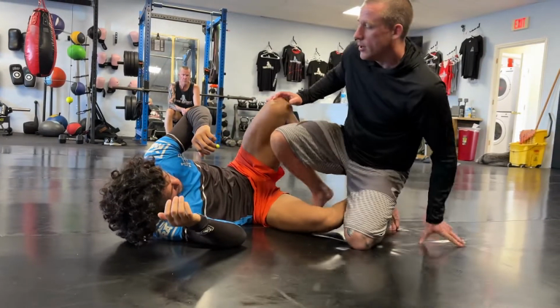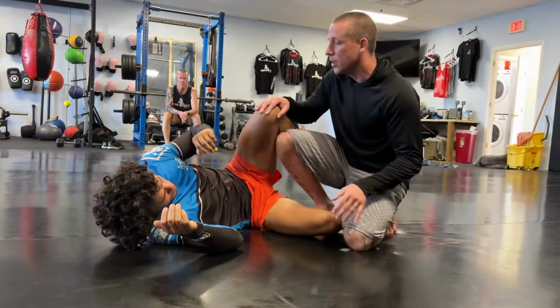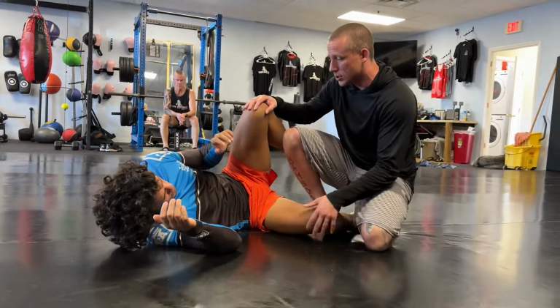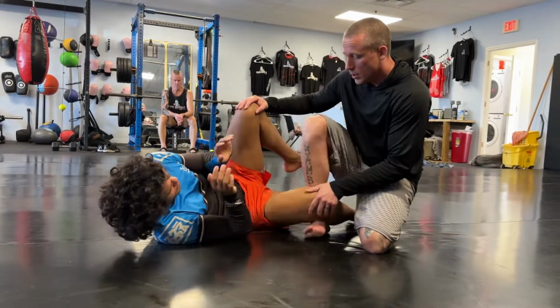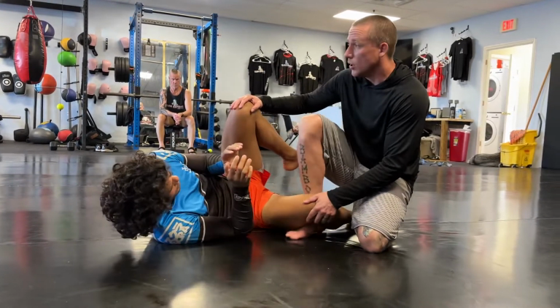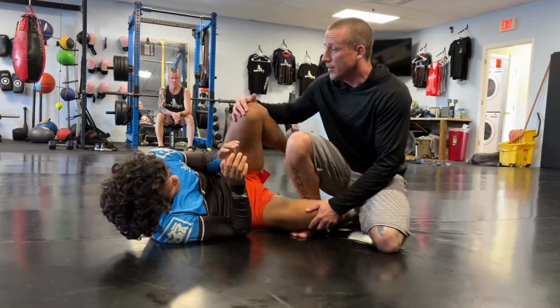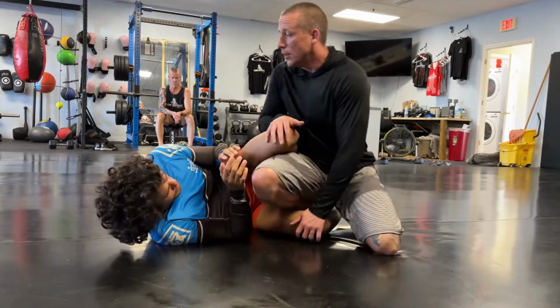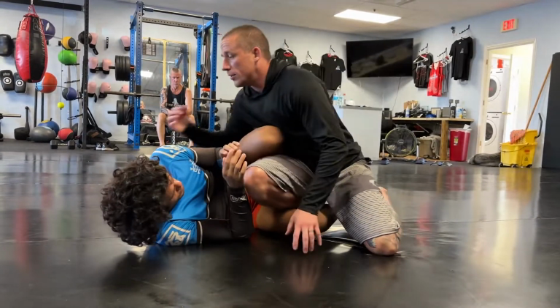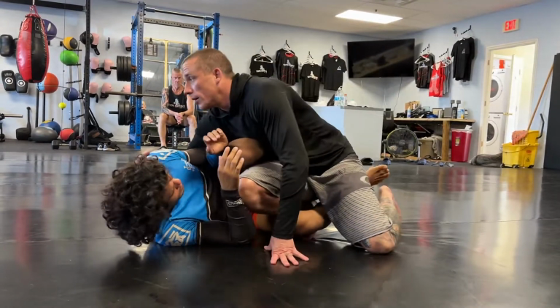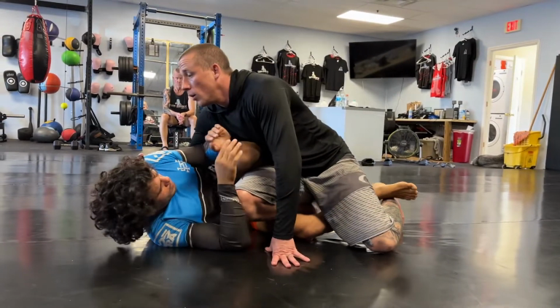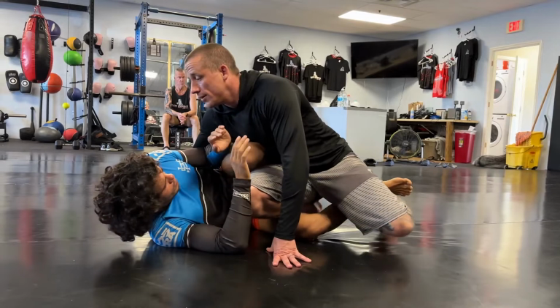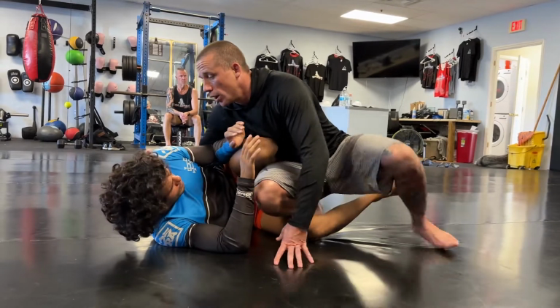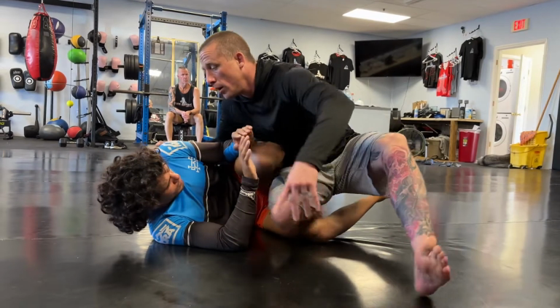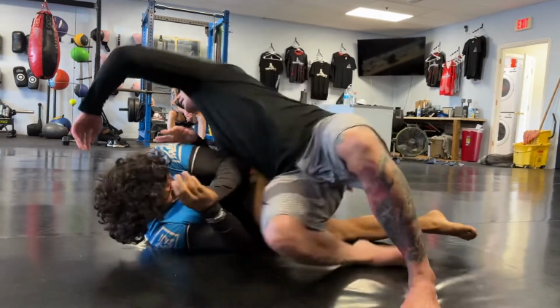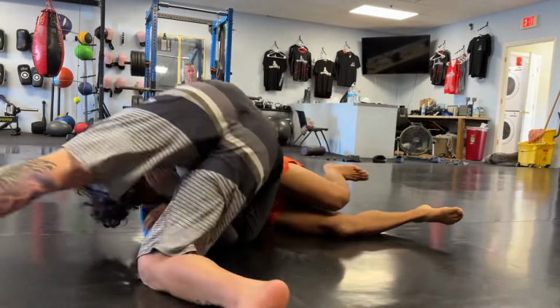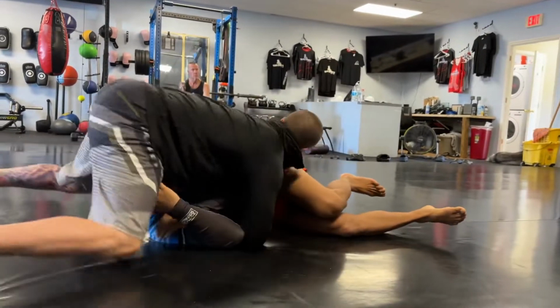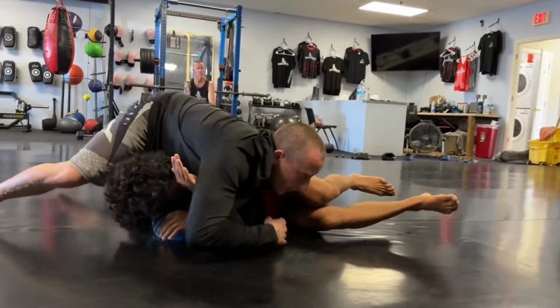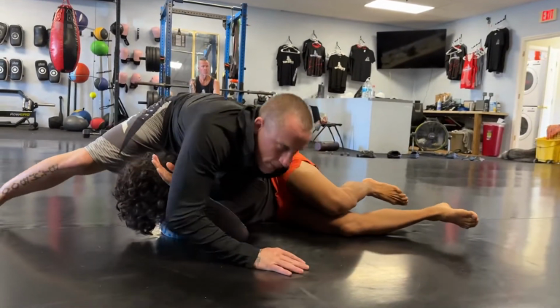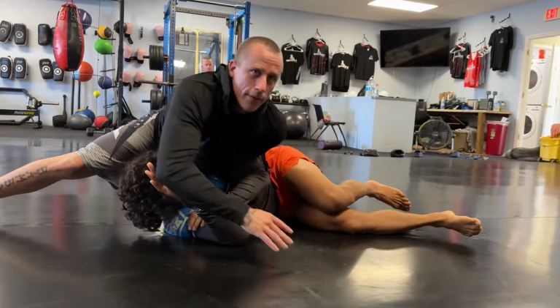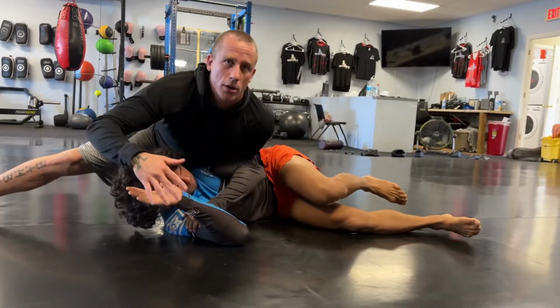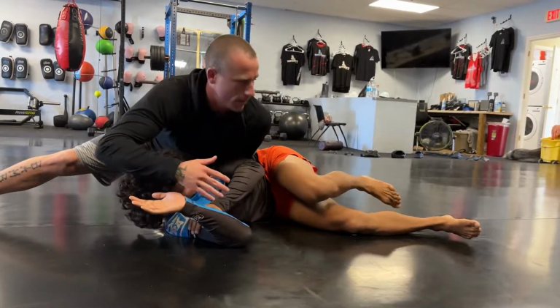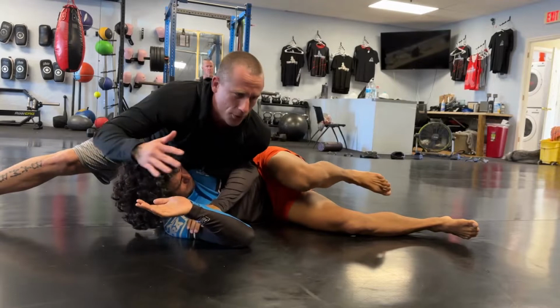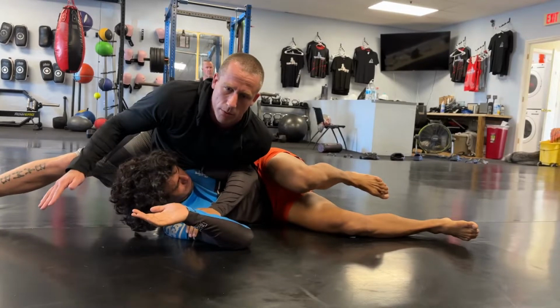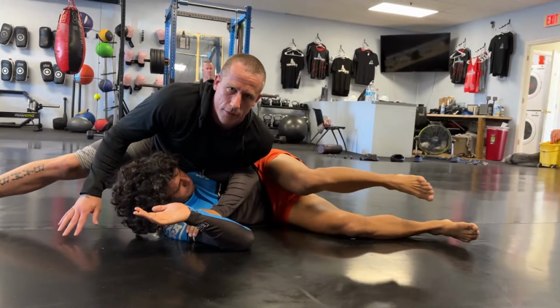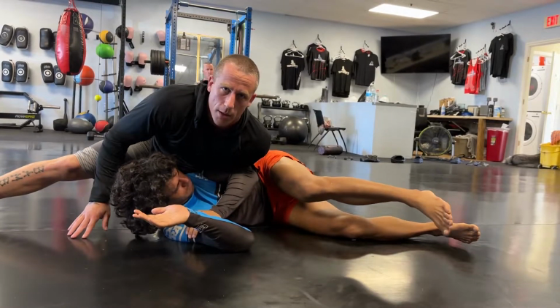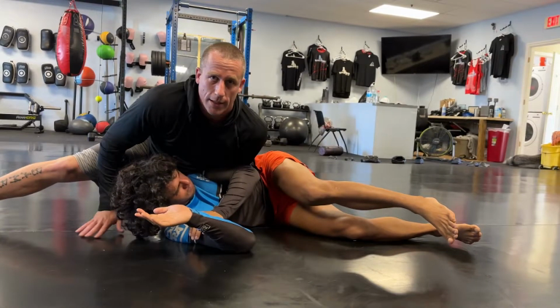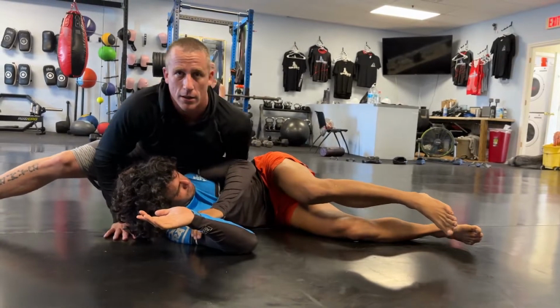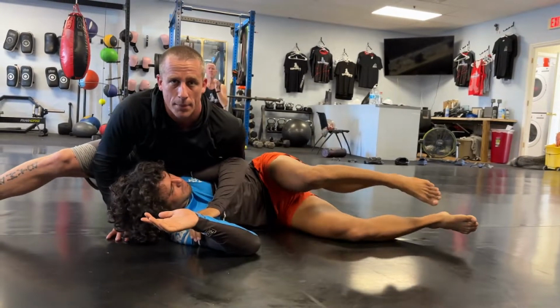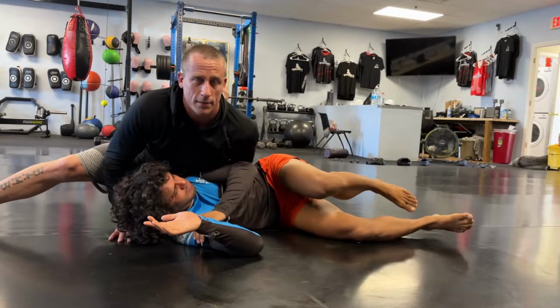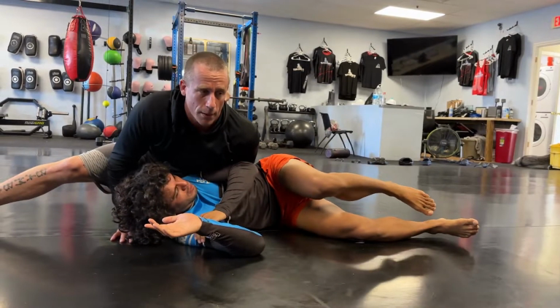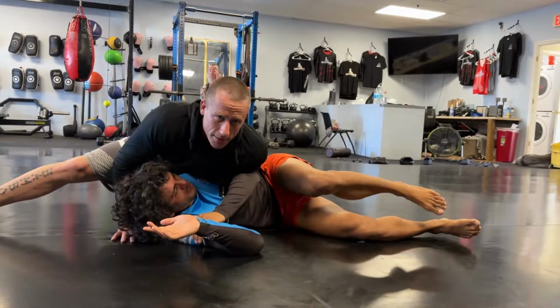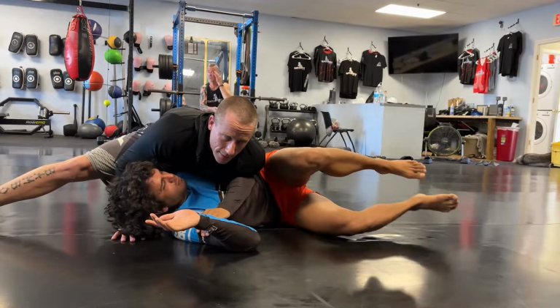So again — knee cut position, foot goes to the knee, I start here. When I decide to go, I cut all the way around so that you don't get immediately thrown off. From there, I'm happy to take the back, or I'm happy to take the side.